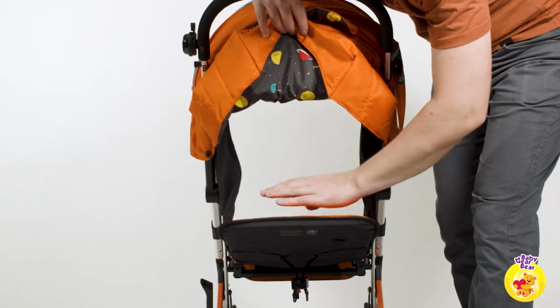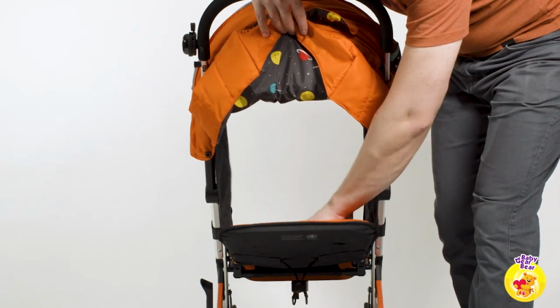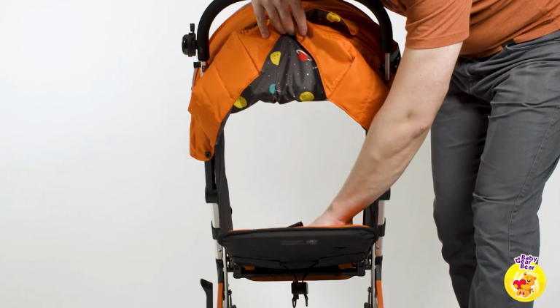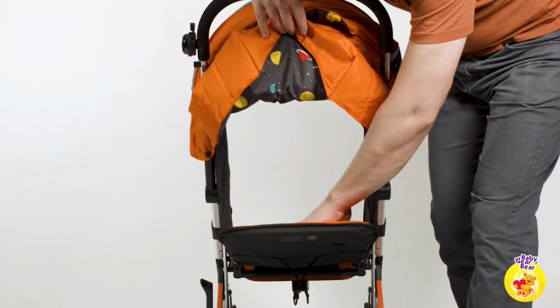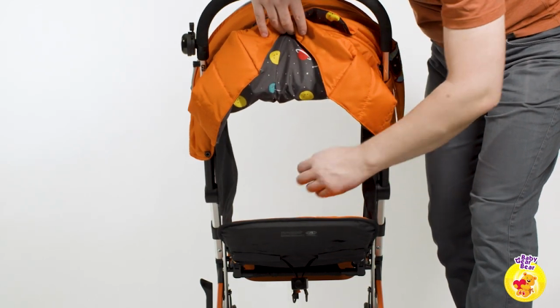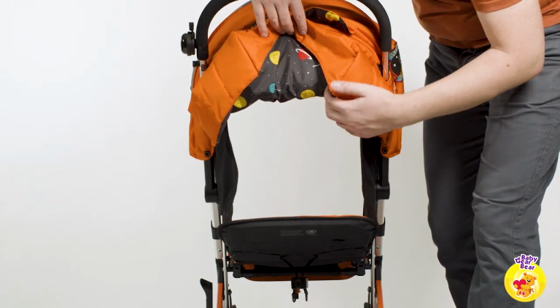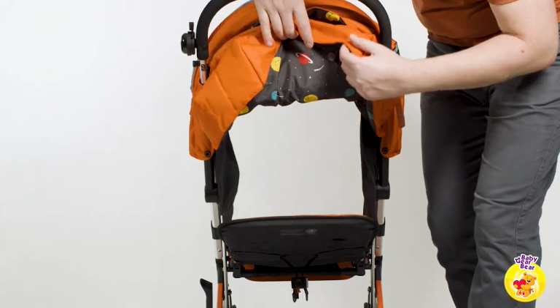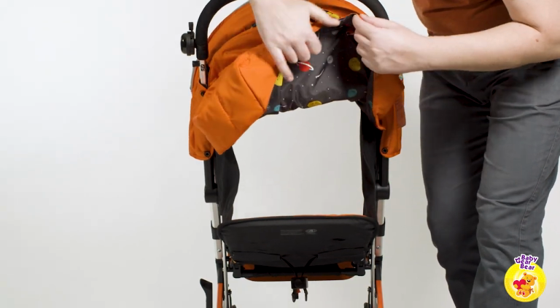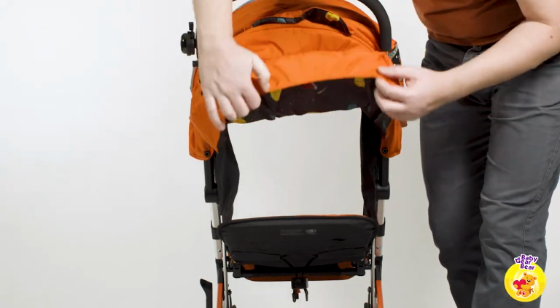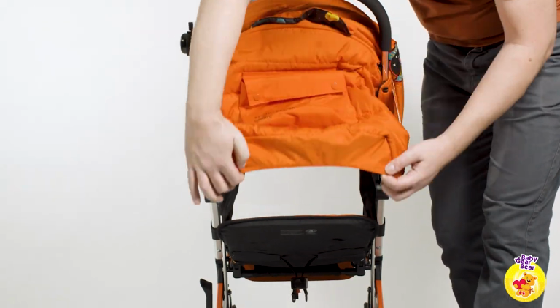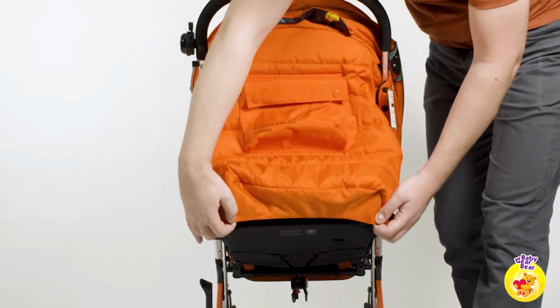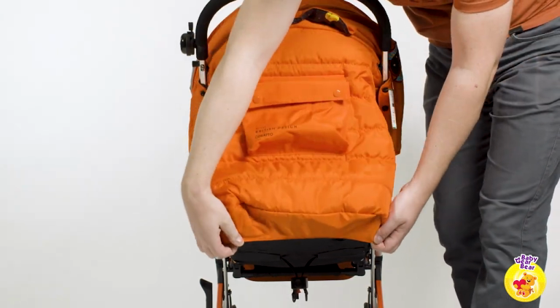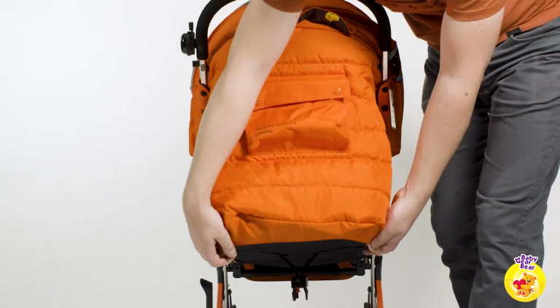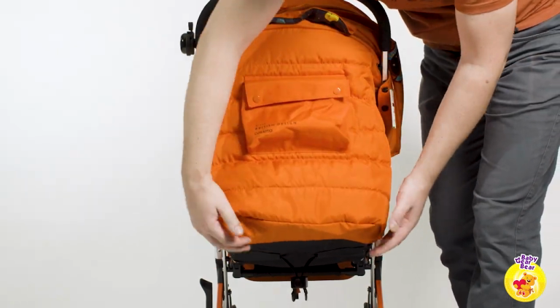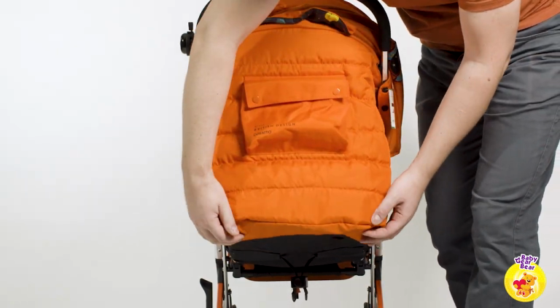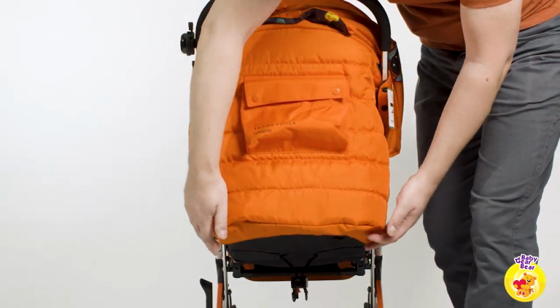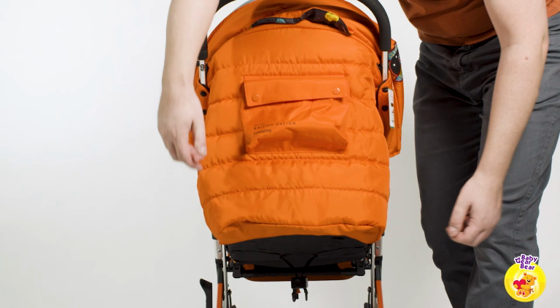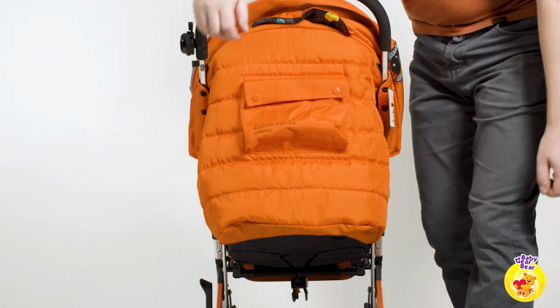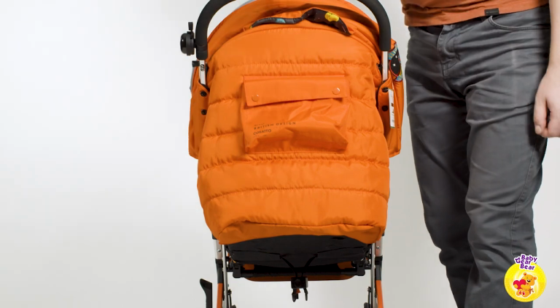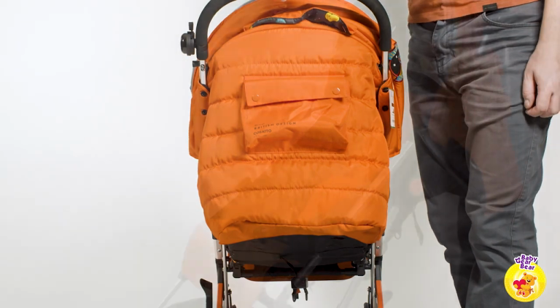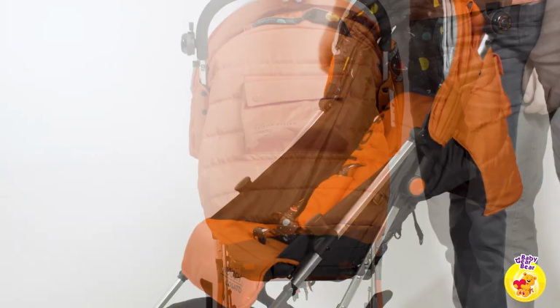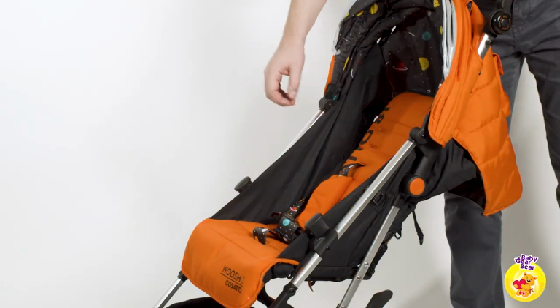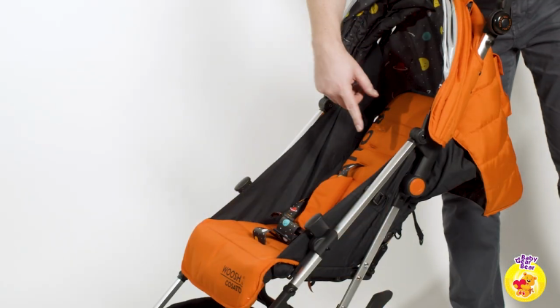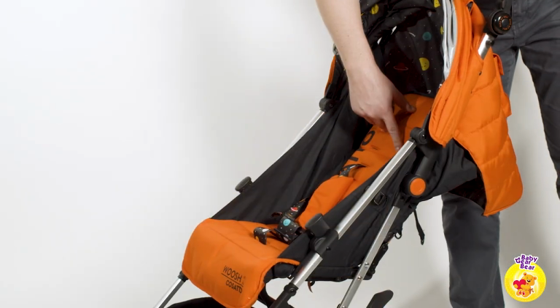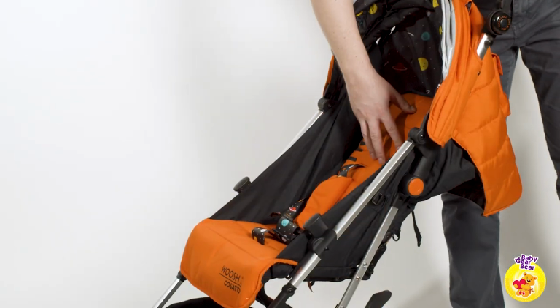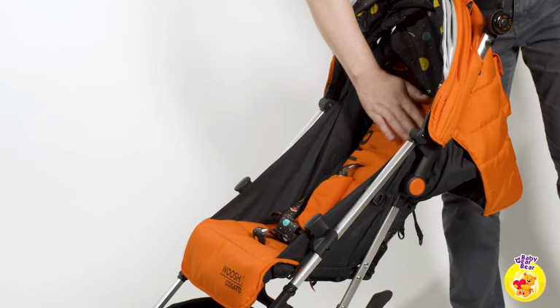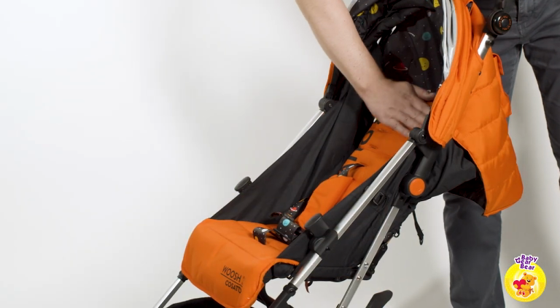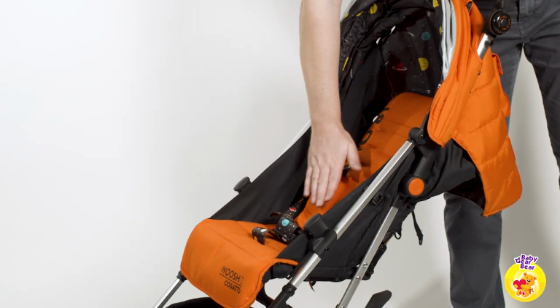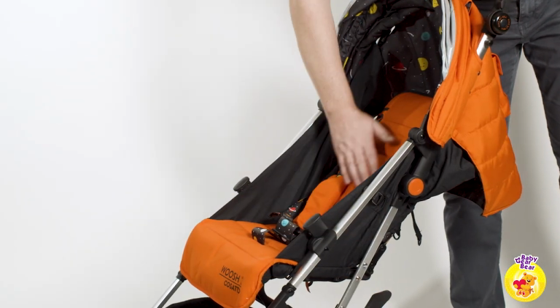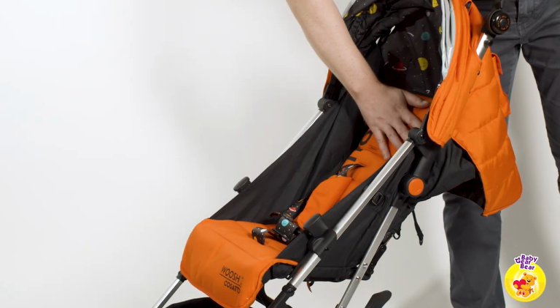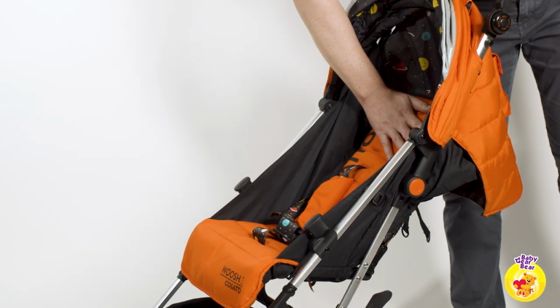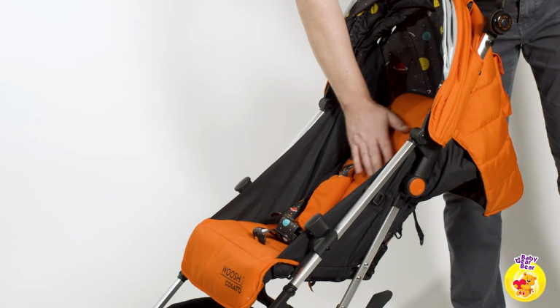The positions of the back support are regulated via a strap. However, the stroller does not have a fully upright or sitting position.